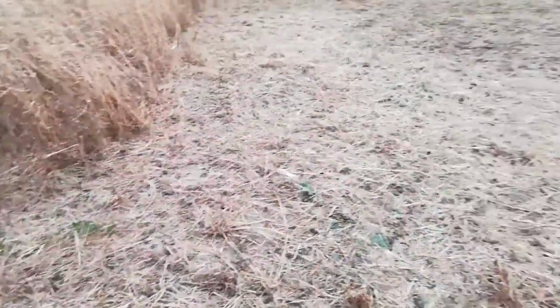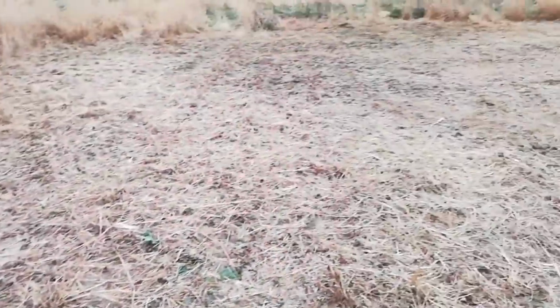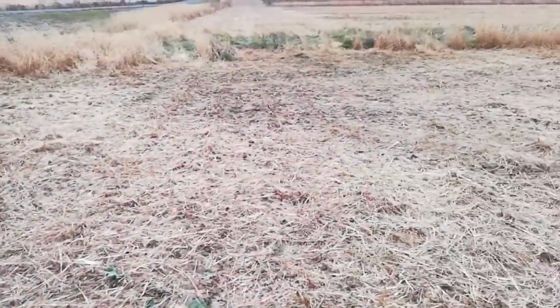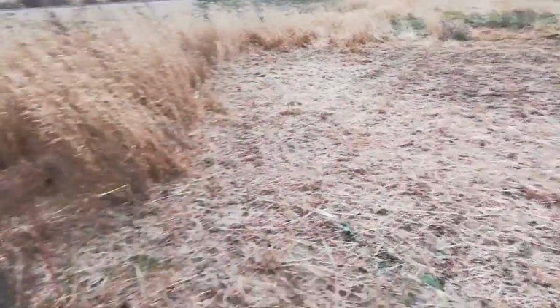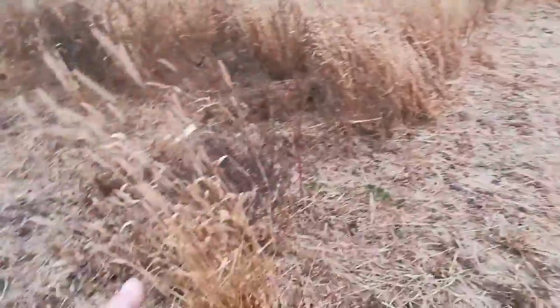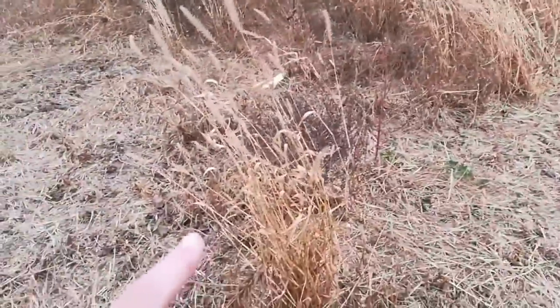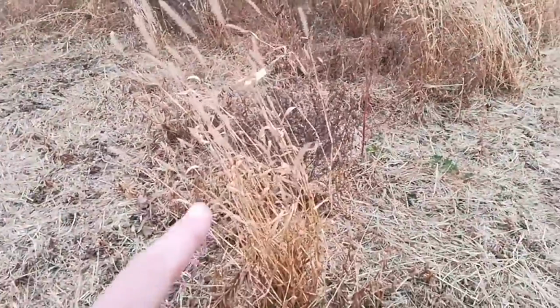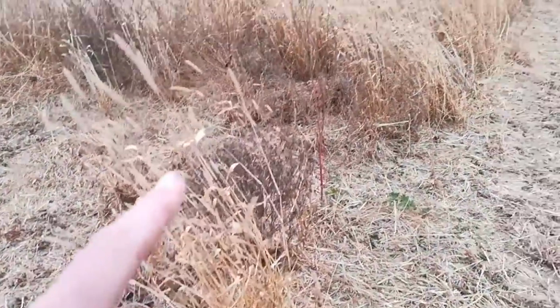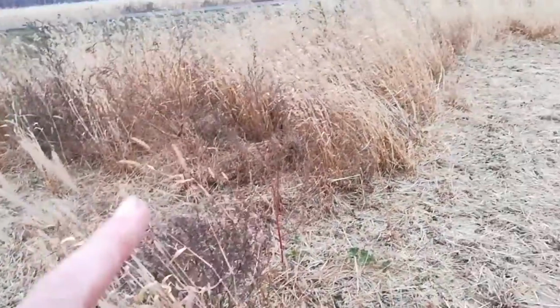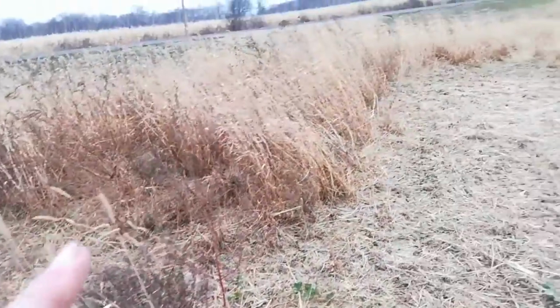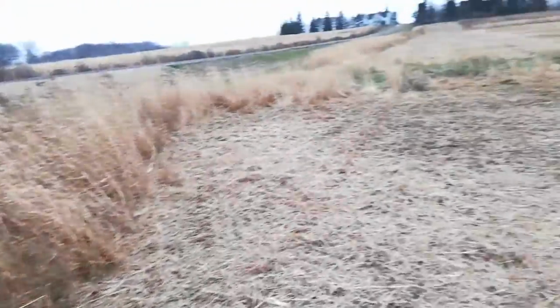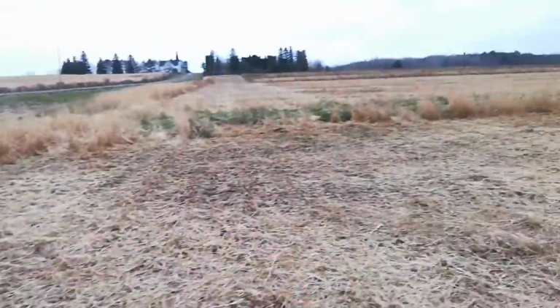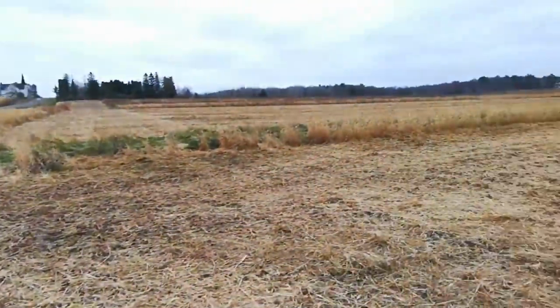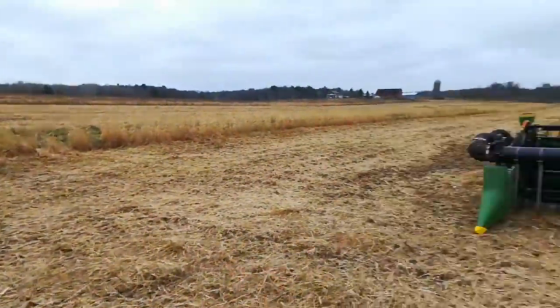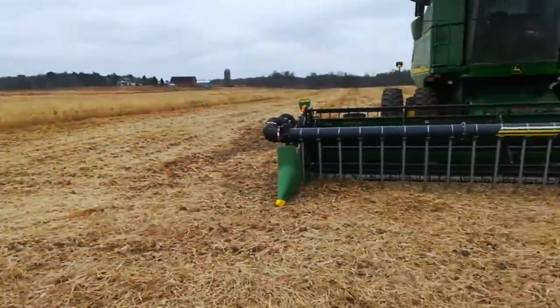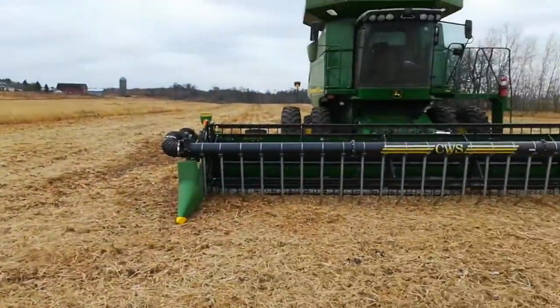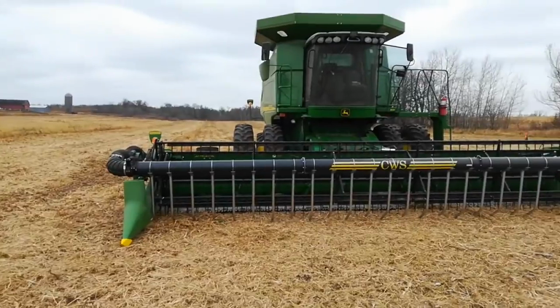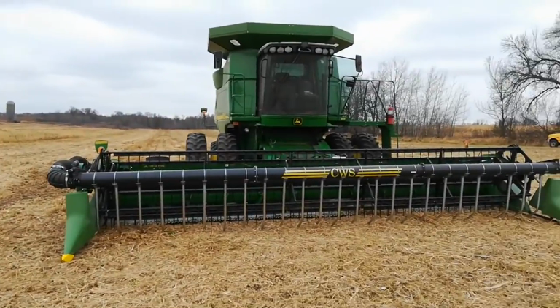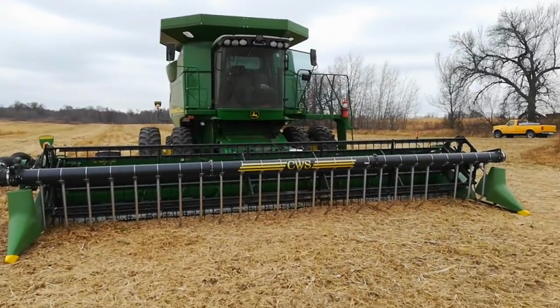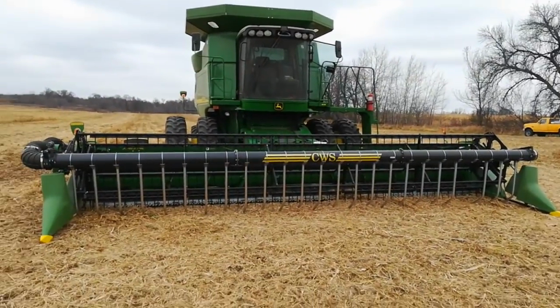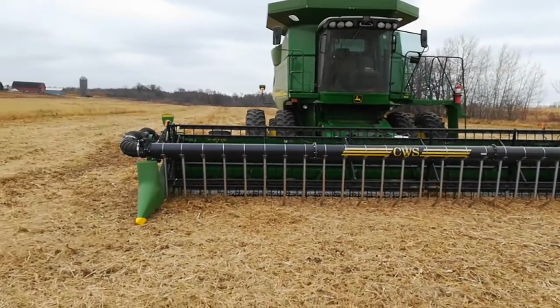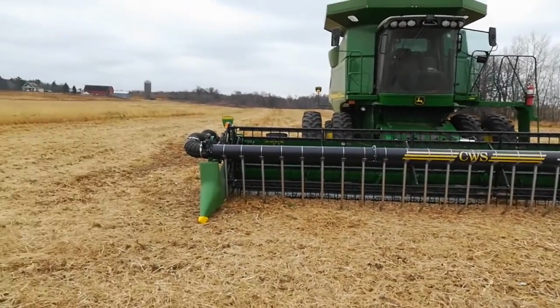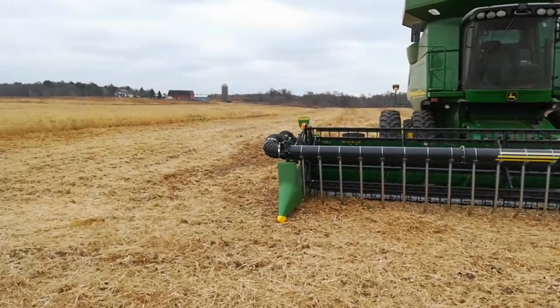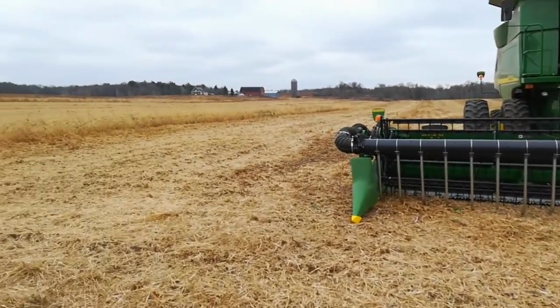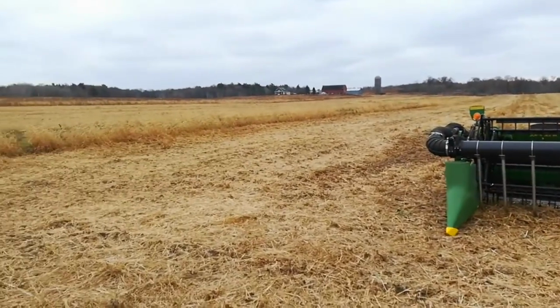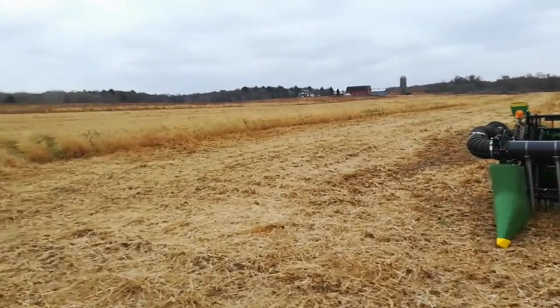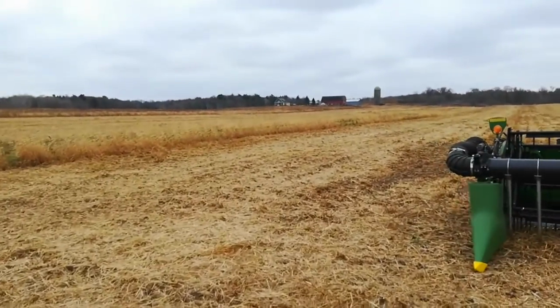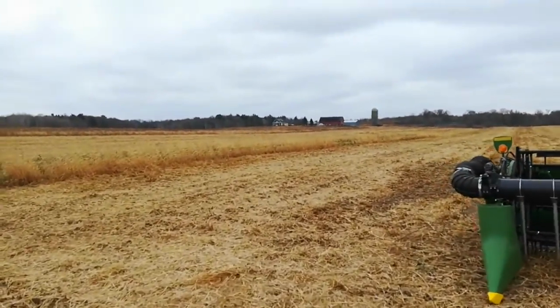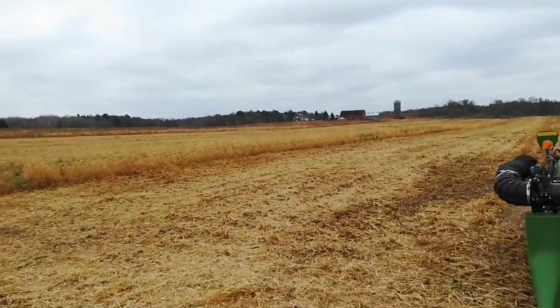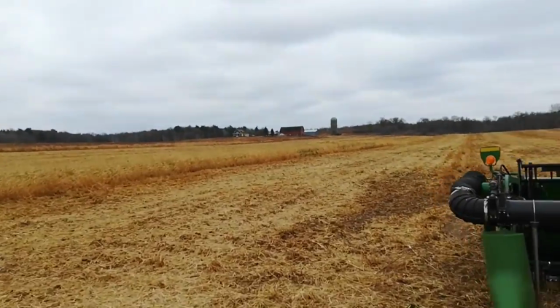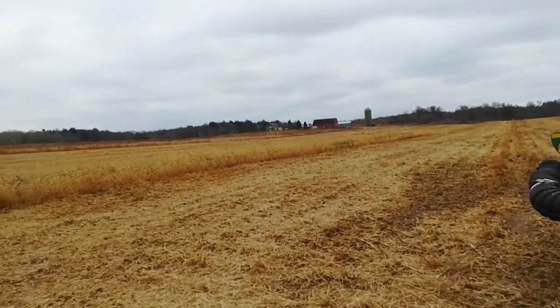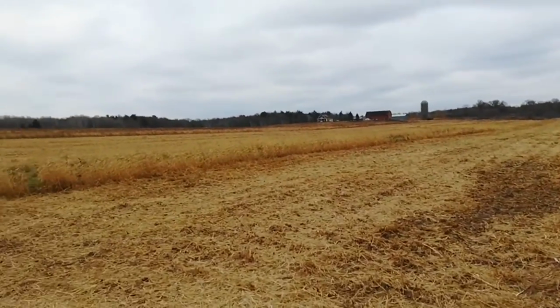I'm combining the last of the beans. I've got some weeds. It's 35 acres in this field. Got about a half combine. It's supposed to rain in four or five hours.